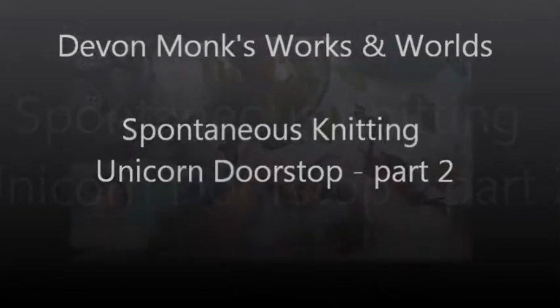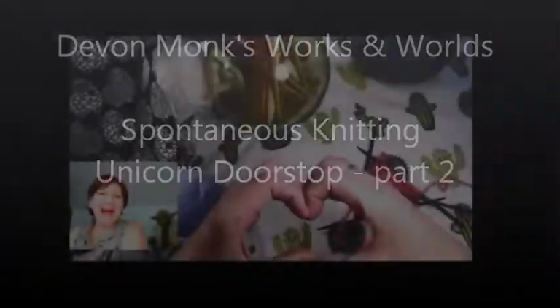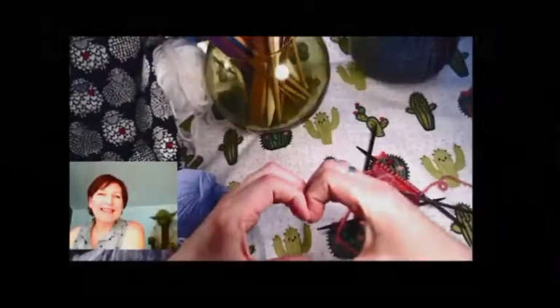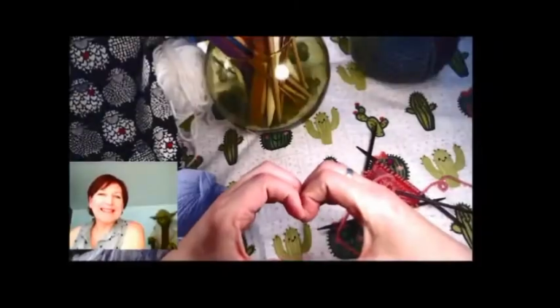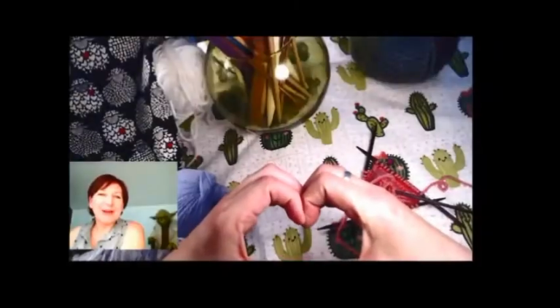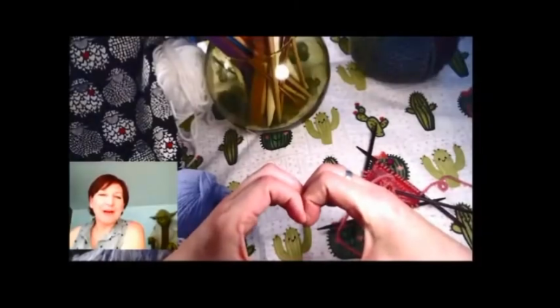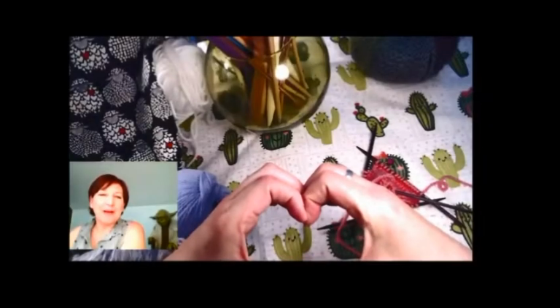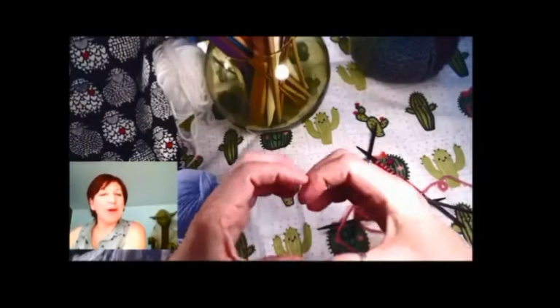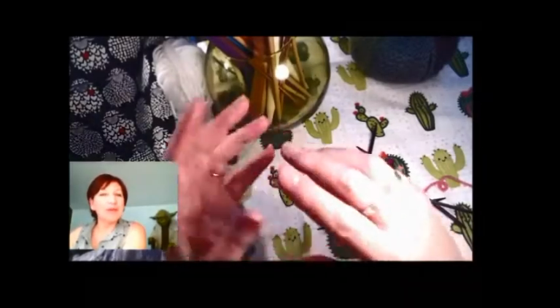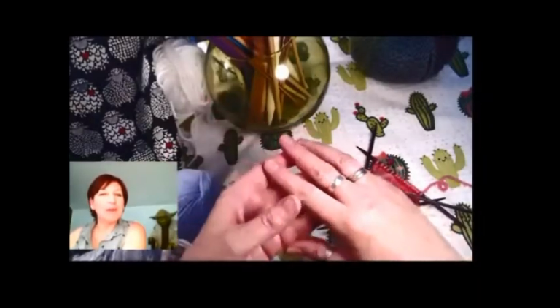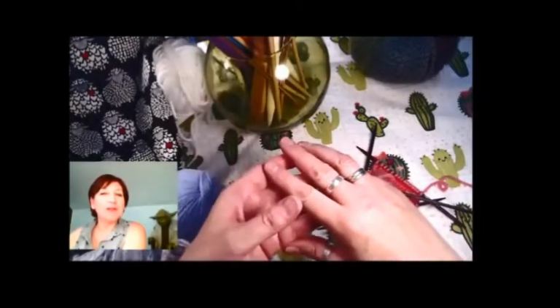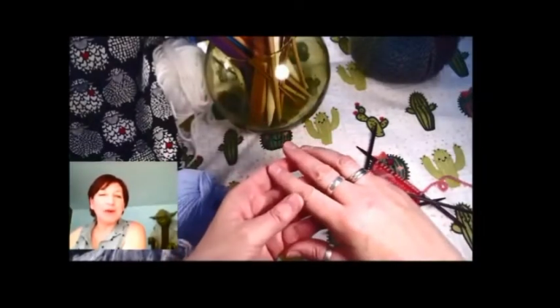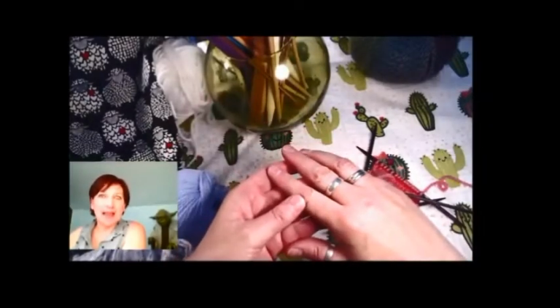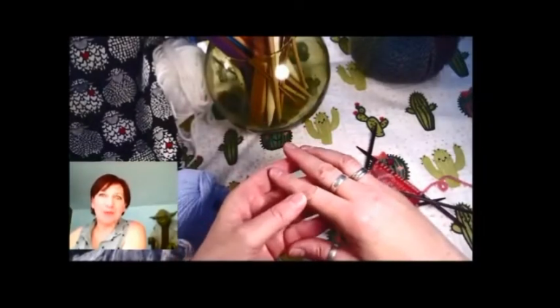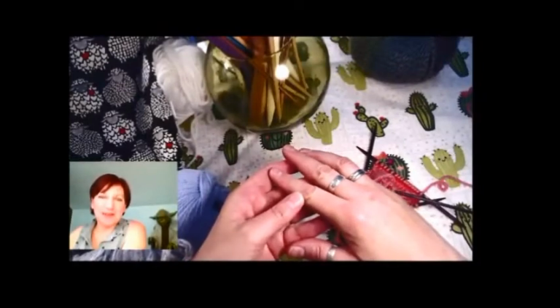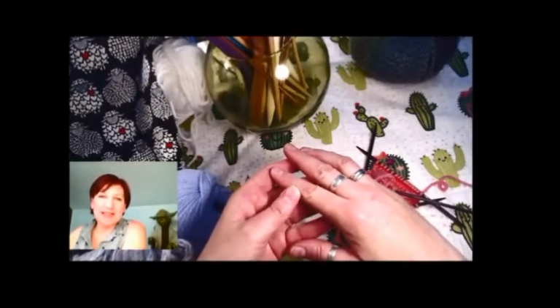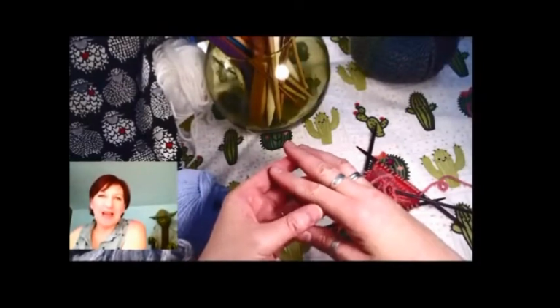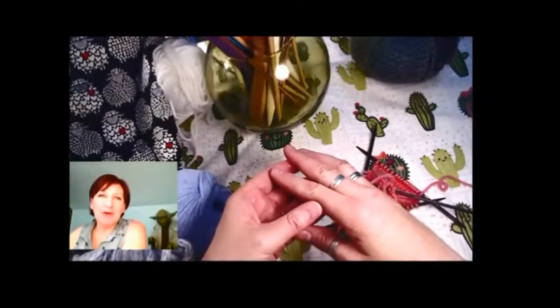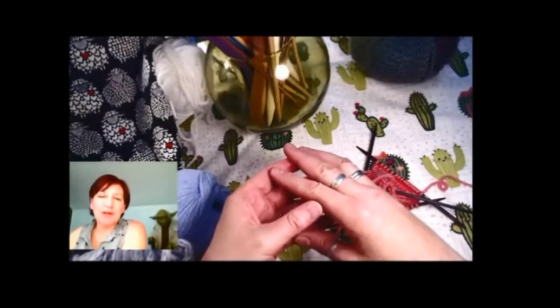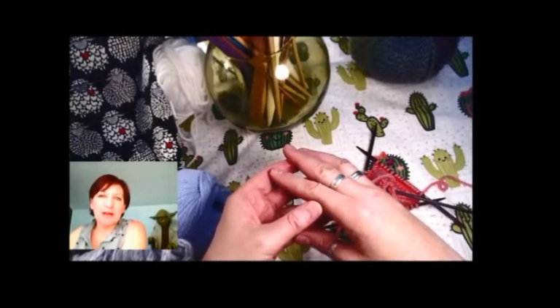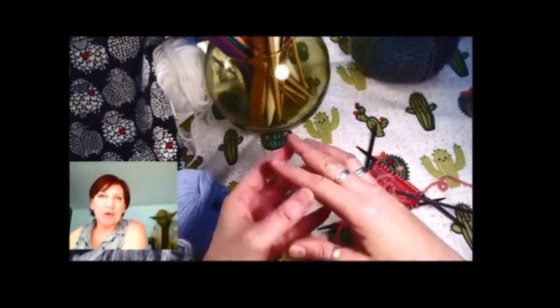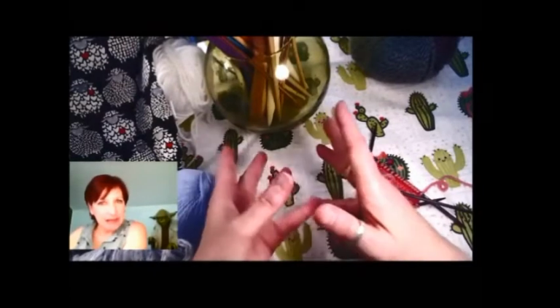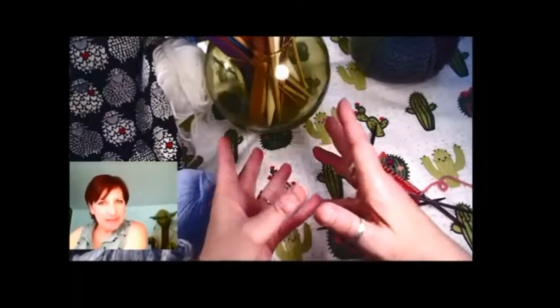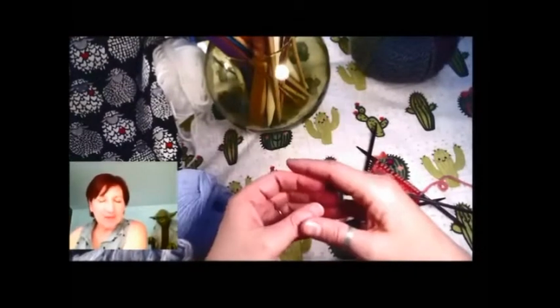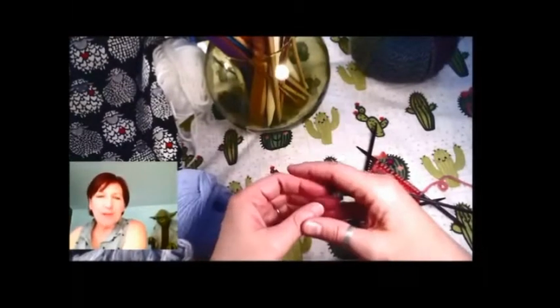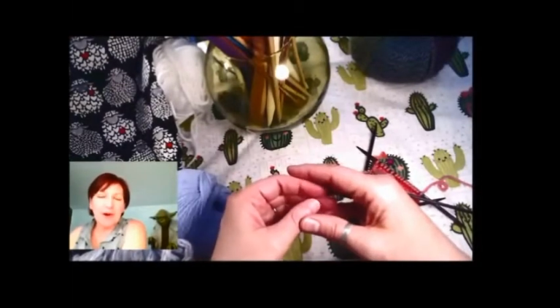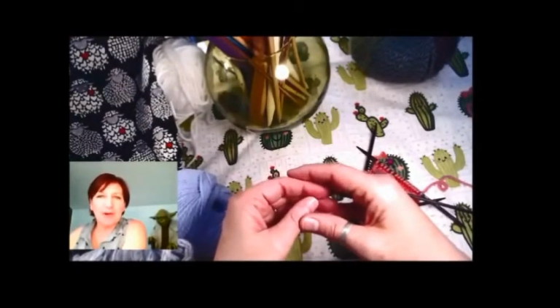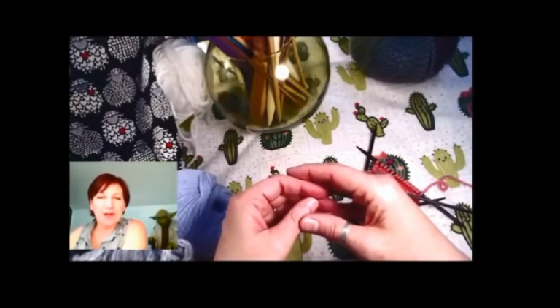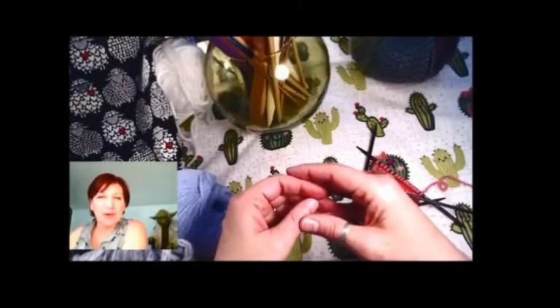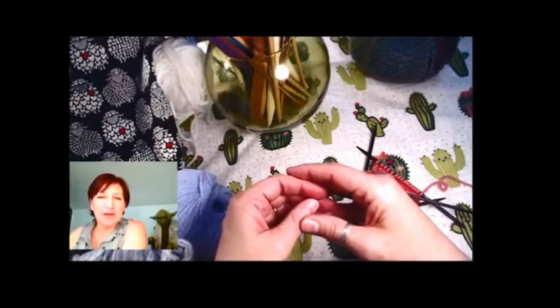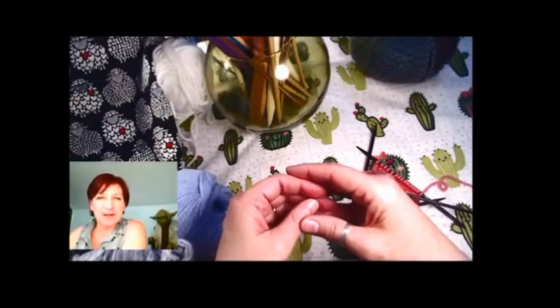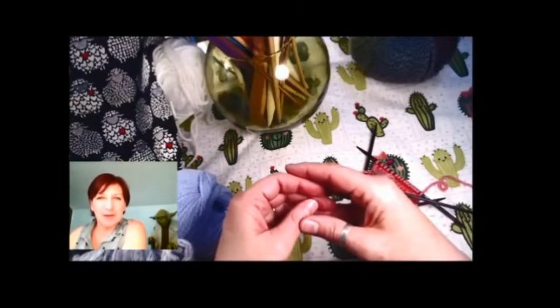Hi, this is Devon Monk. Welcome to Devon Monk's Works and Worlds. Today I'm going to do a little more knitting, see if we can move our project forward that we started a little bit ago.